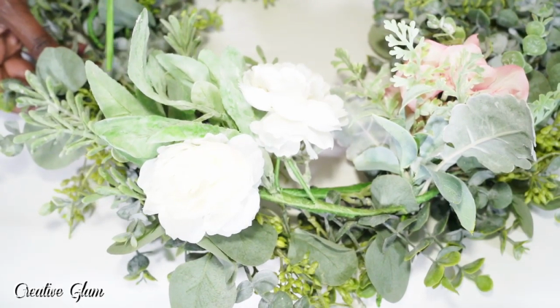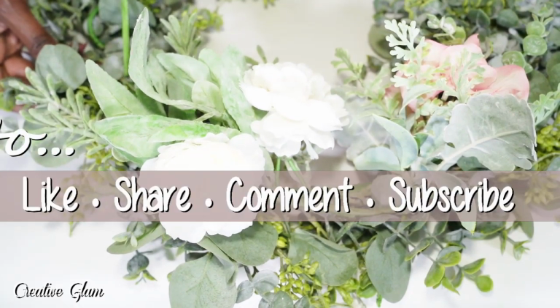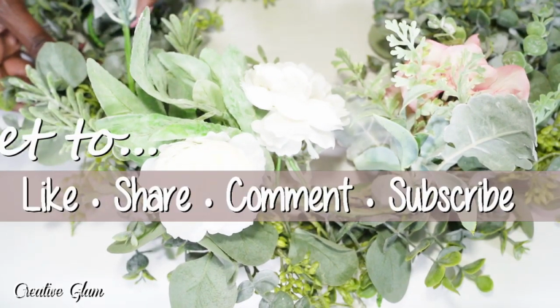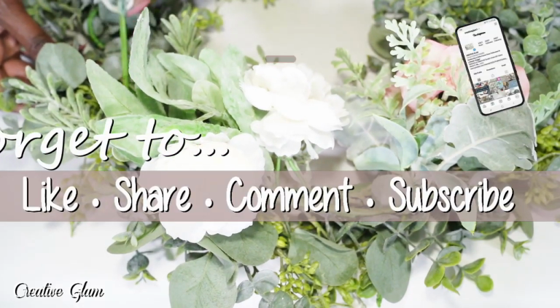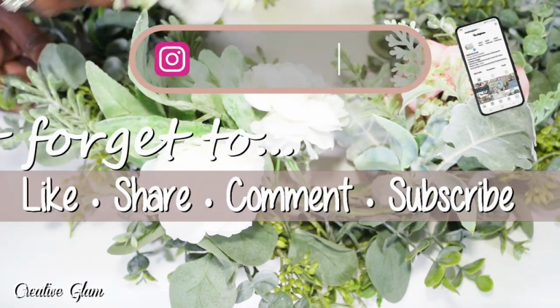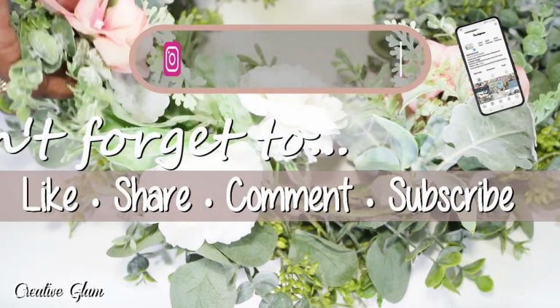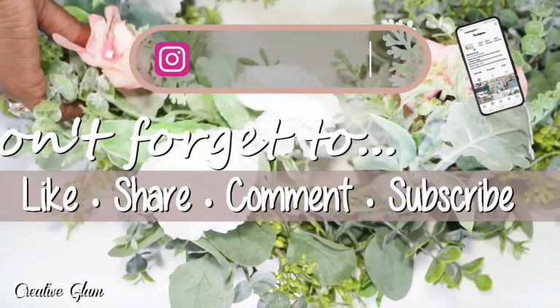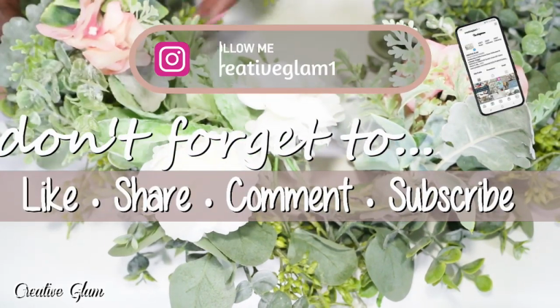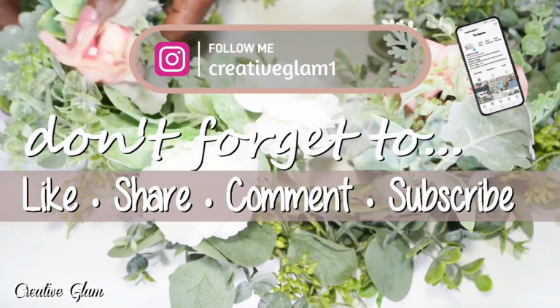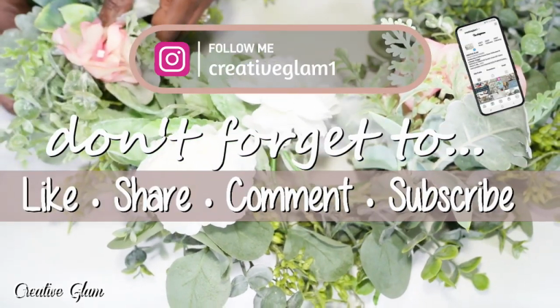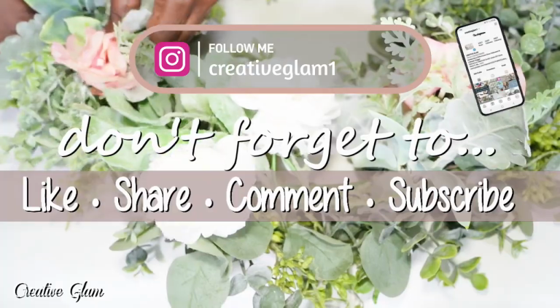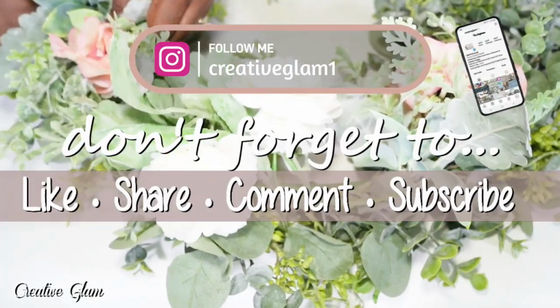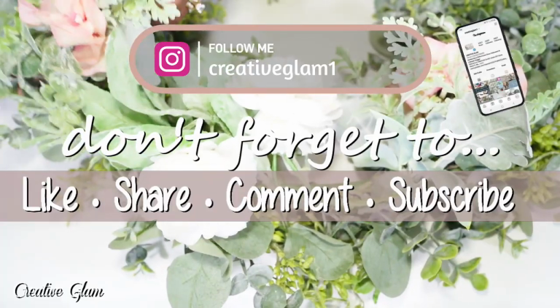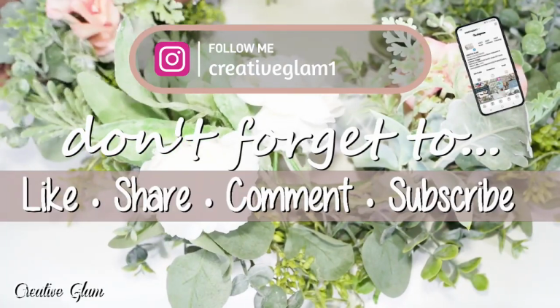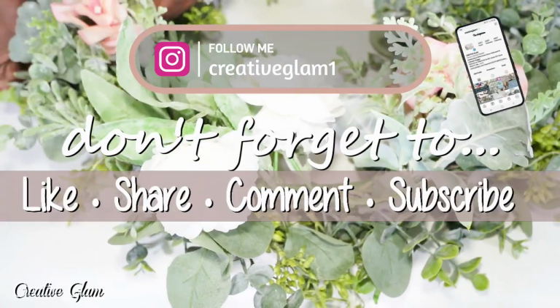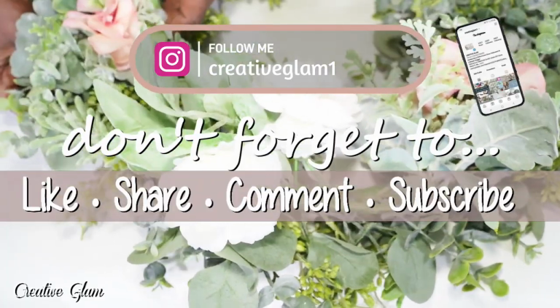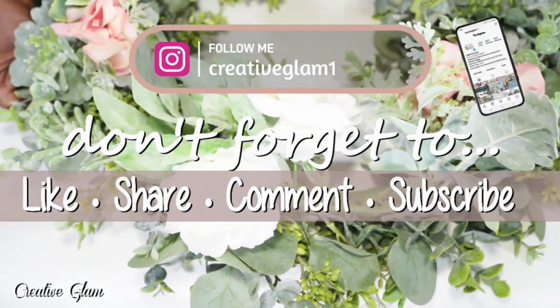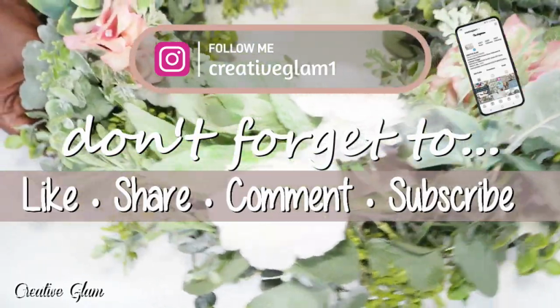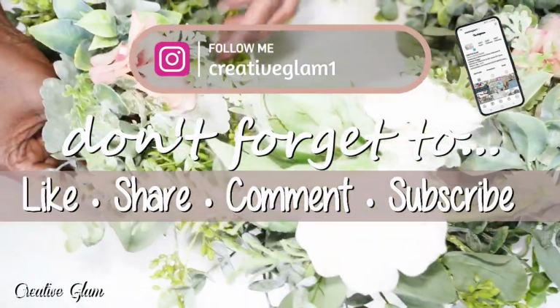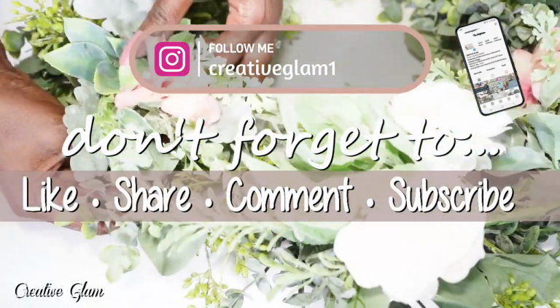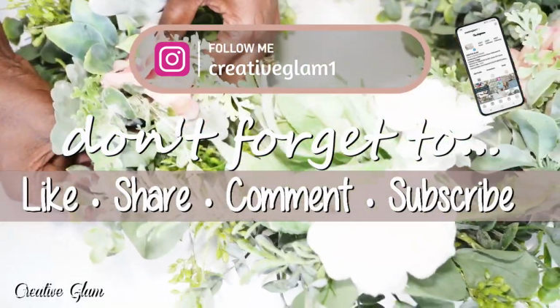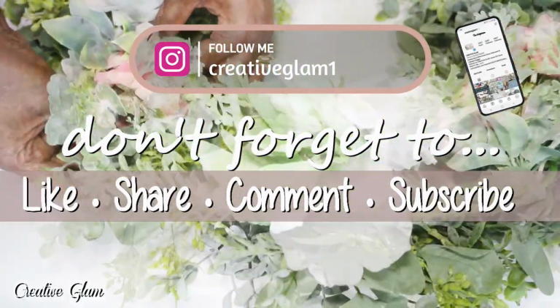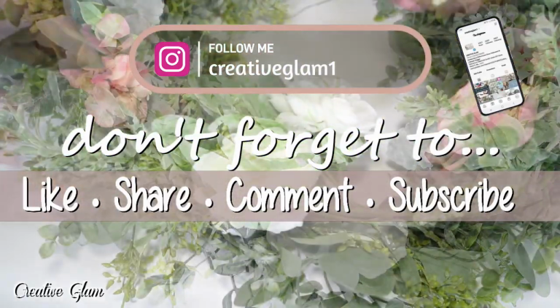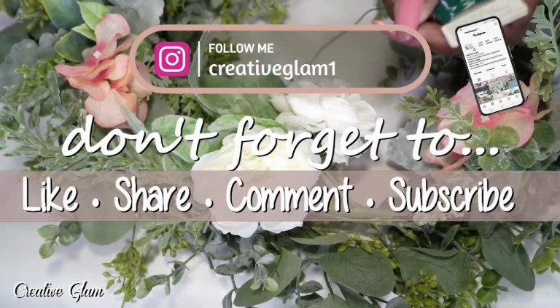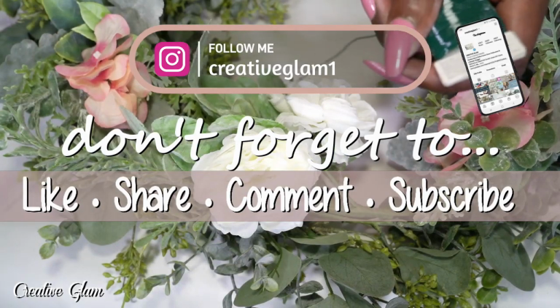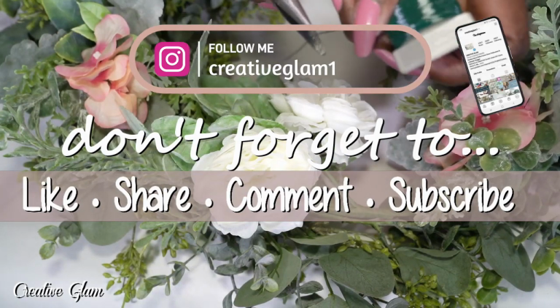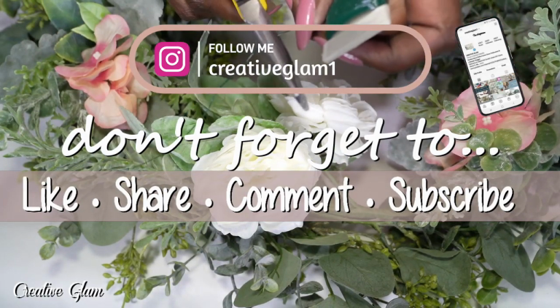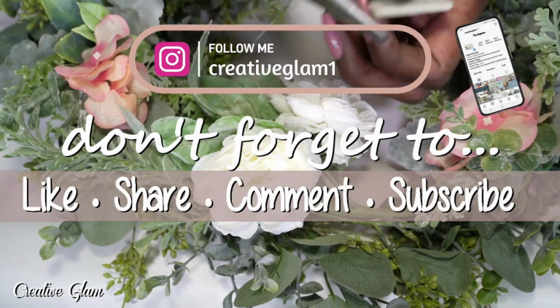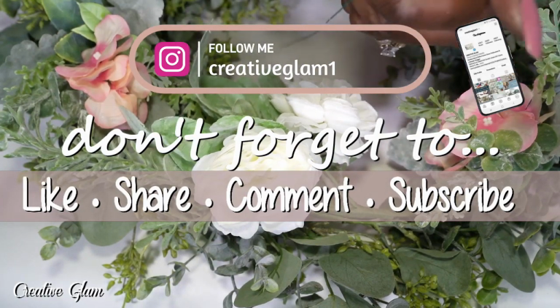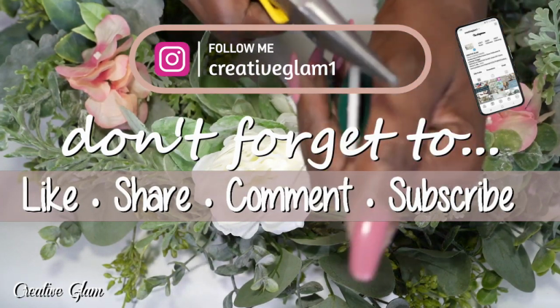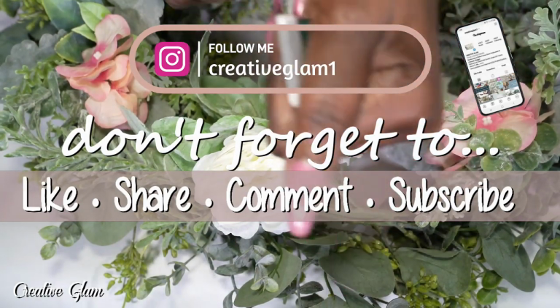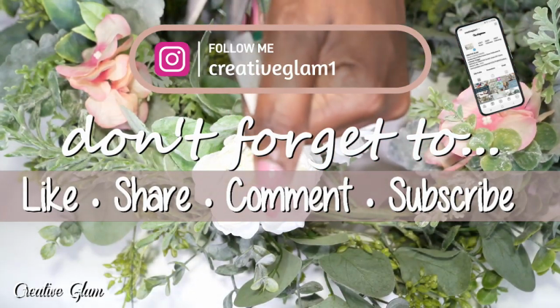Hey guys, let's connect on social media — on Instagram and Pinterest at Creative Glam 1. I'm going to leave additional photos from this video over there. Stop by and check me out and make sure you follow.